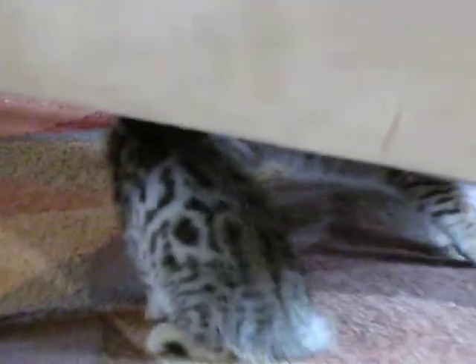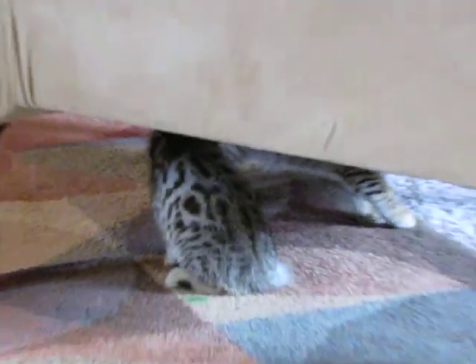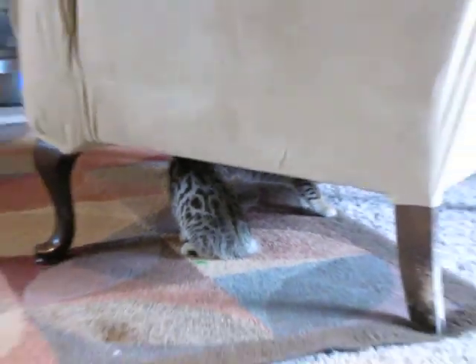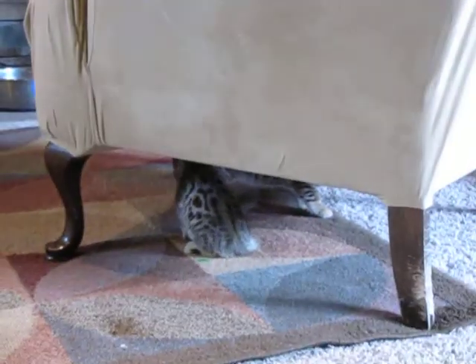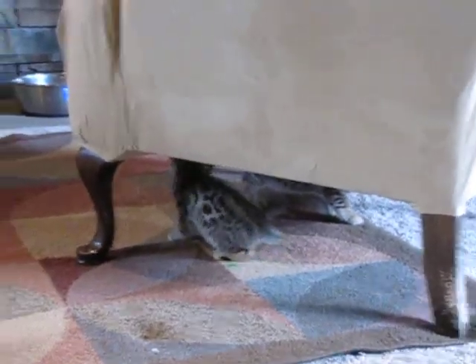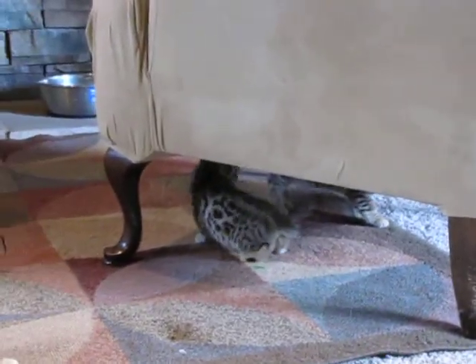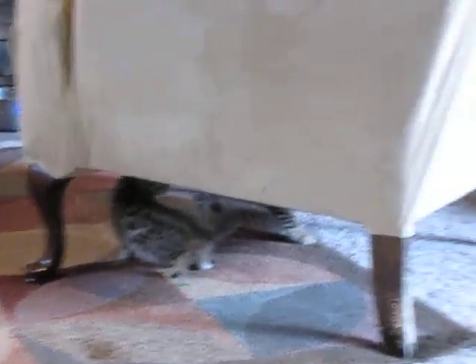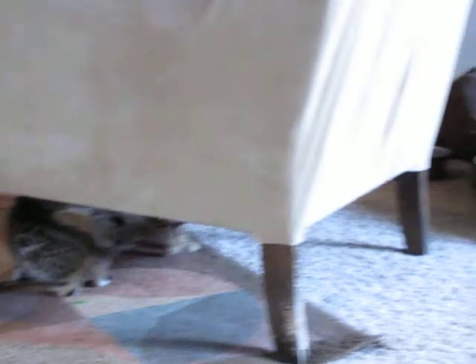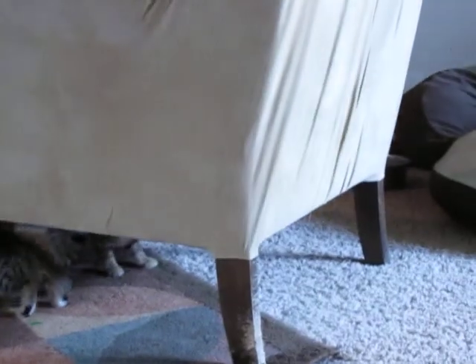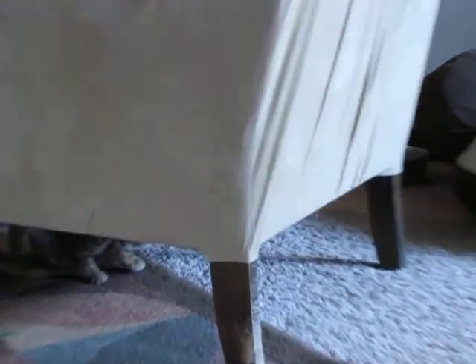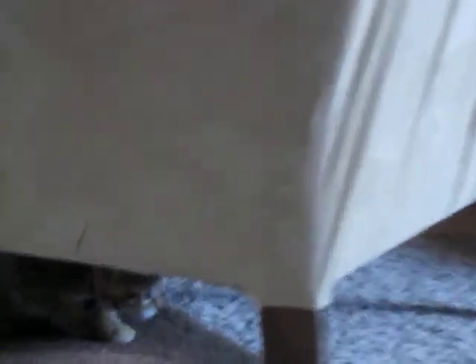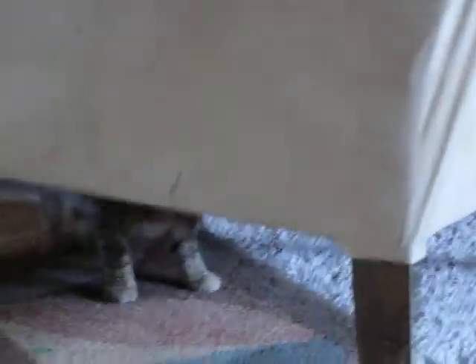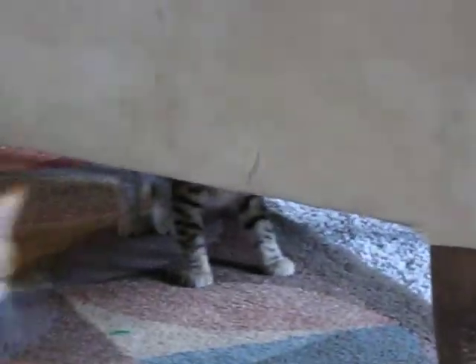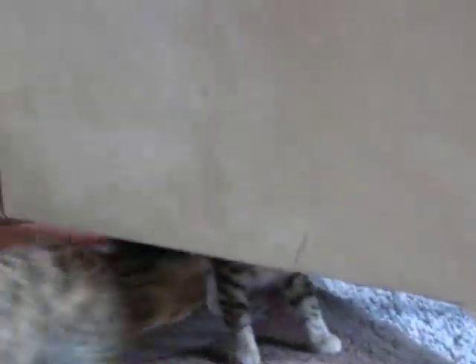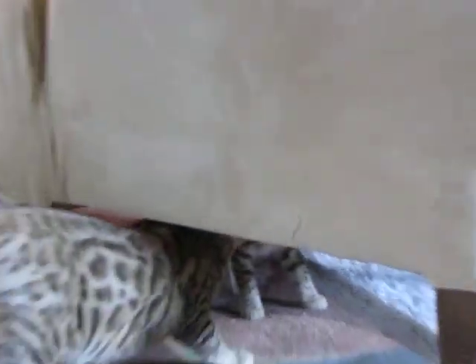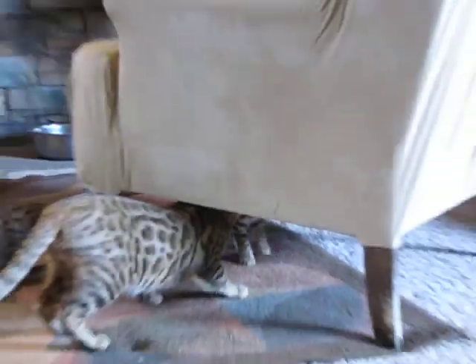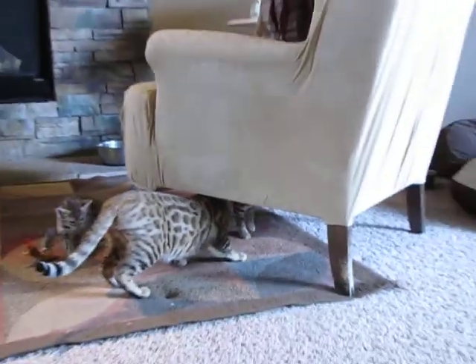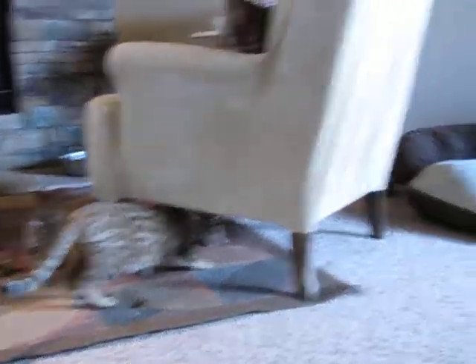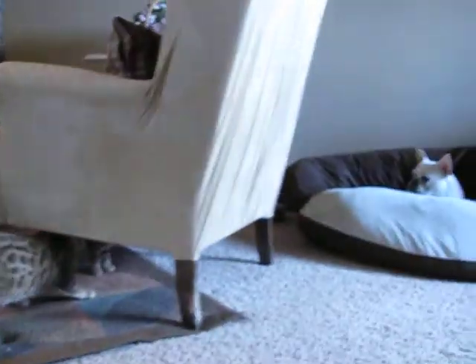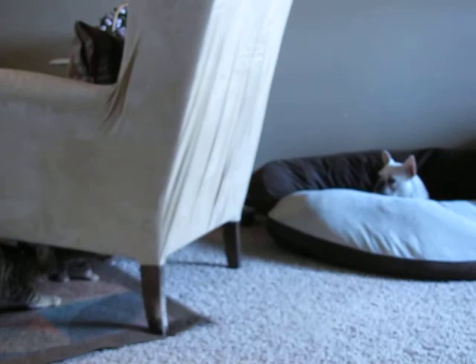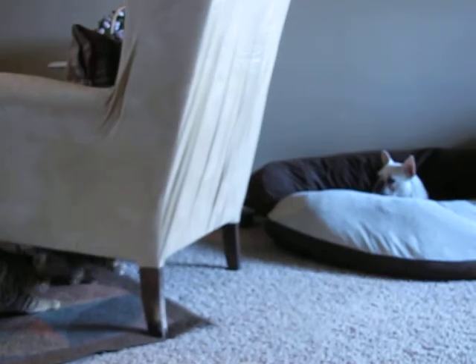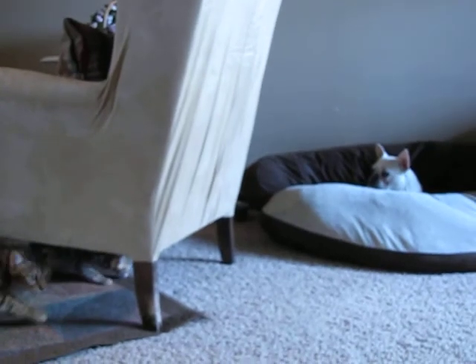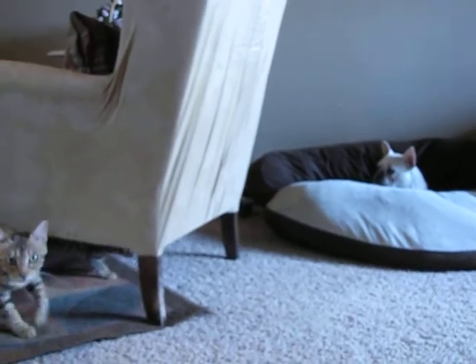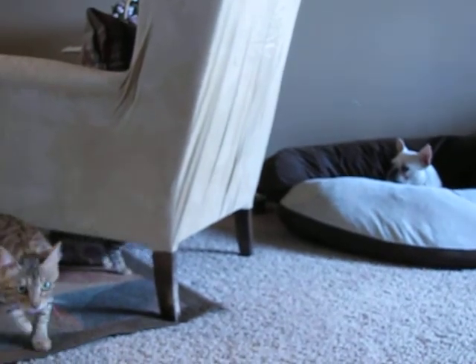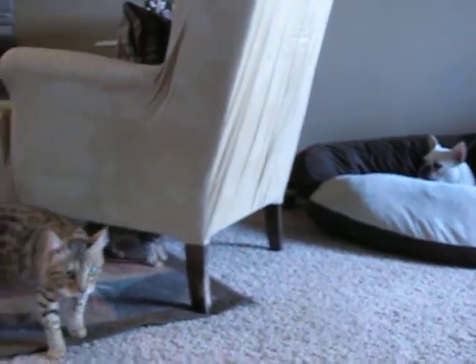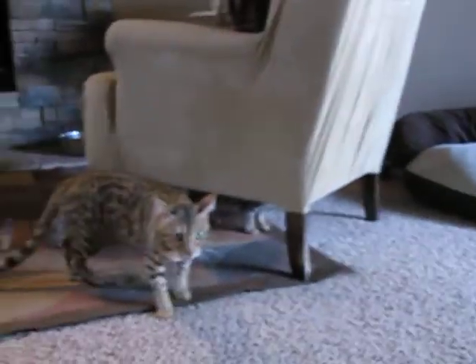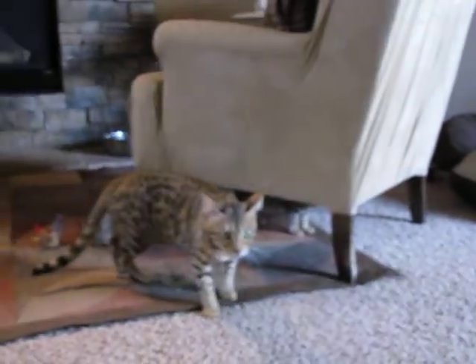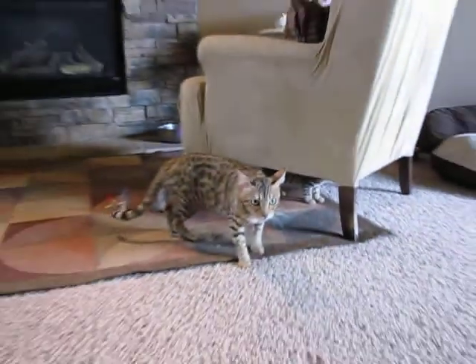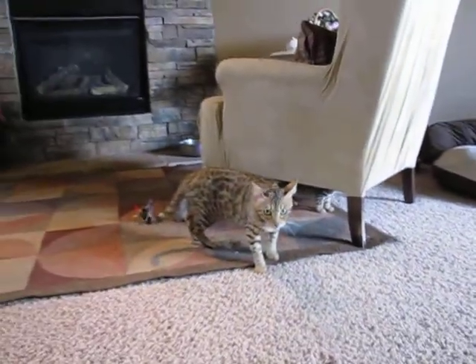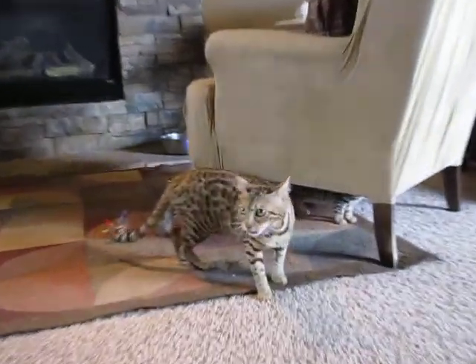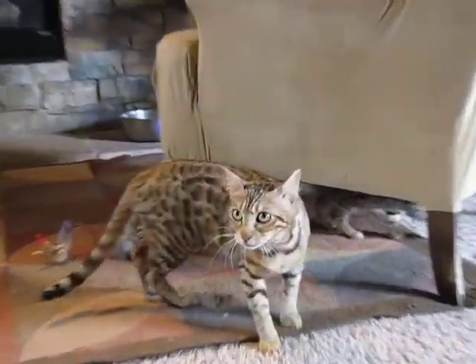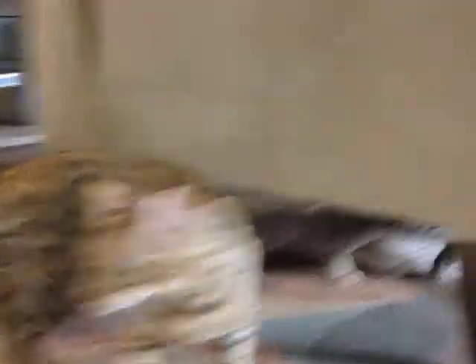They're hiding under the chair so we can't get much of a view at all. I think they were thinking about sneaking up on the dog over here — they haven't quite decided what they think about her yet.